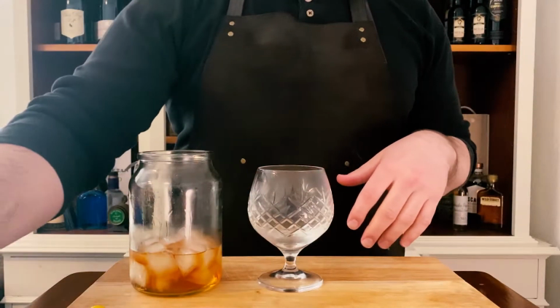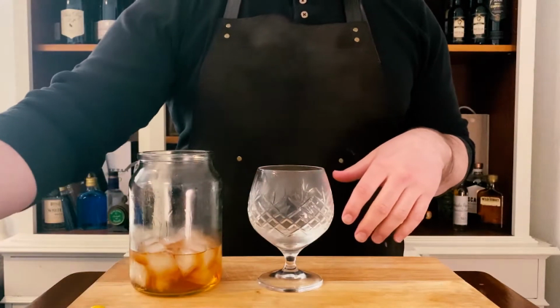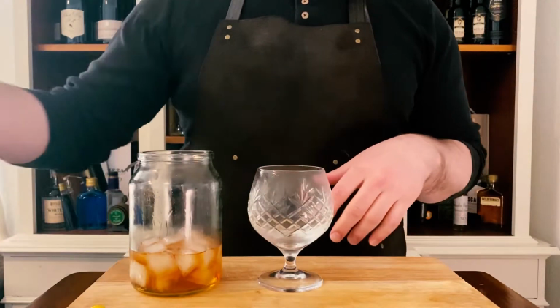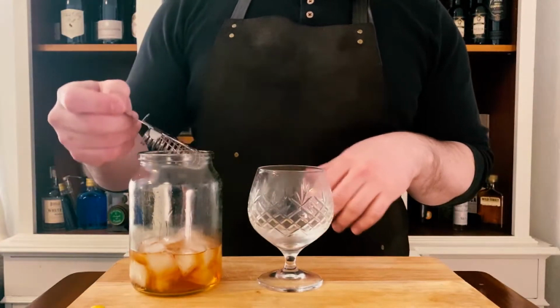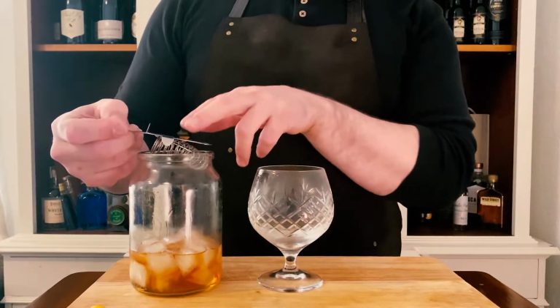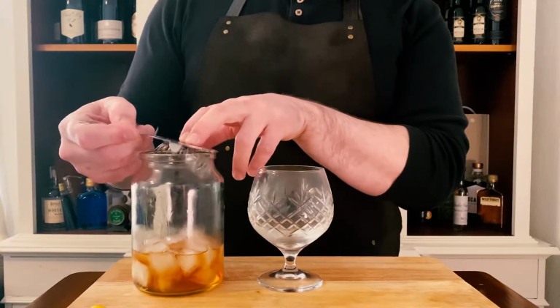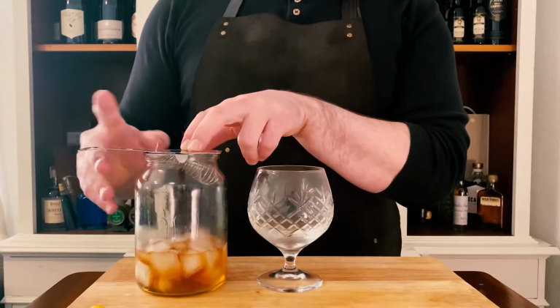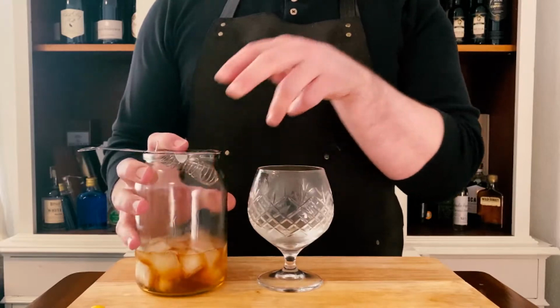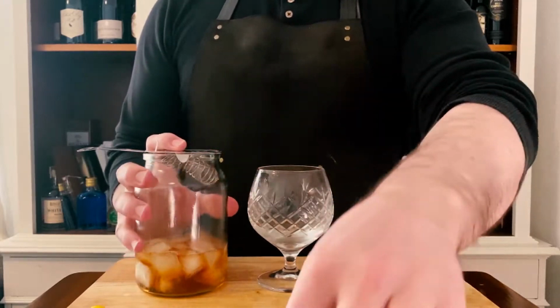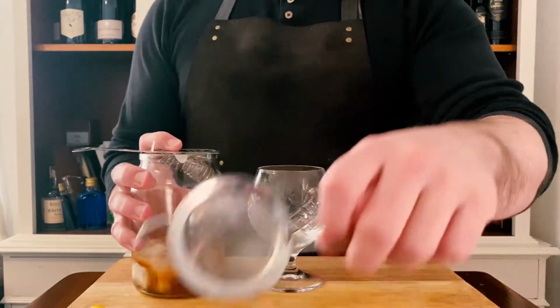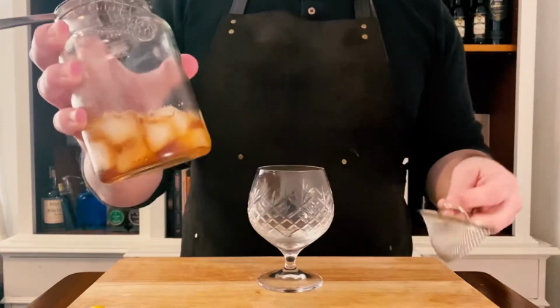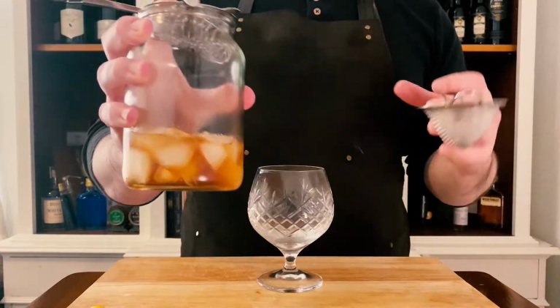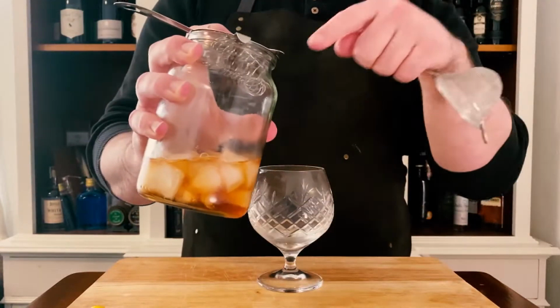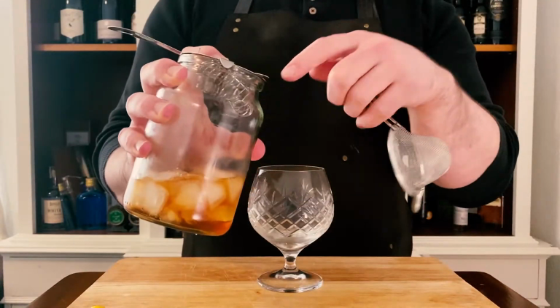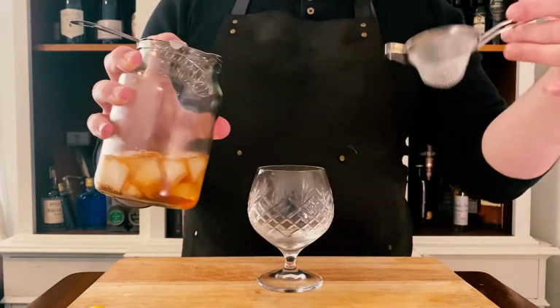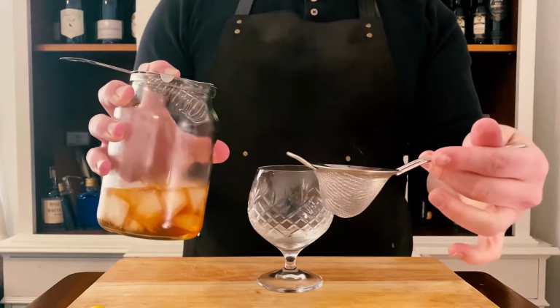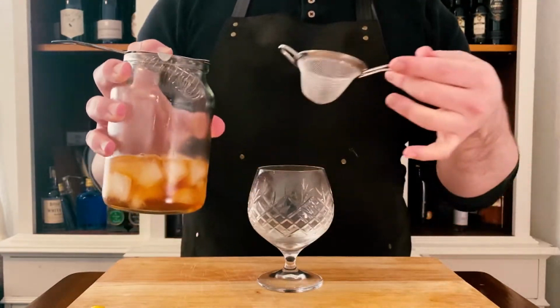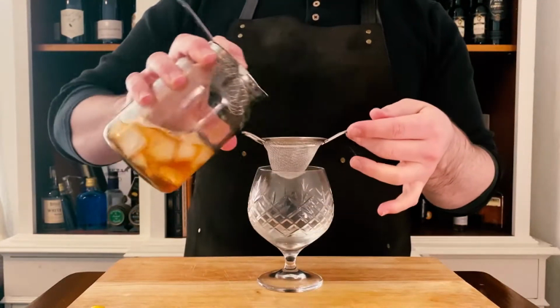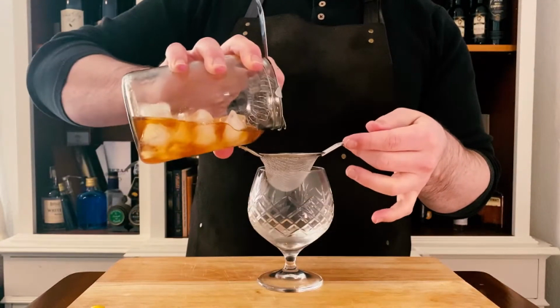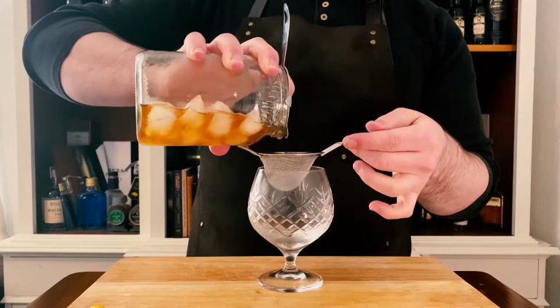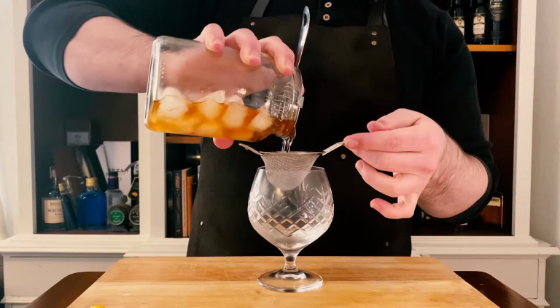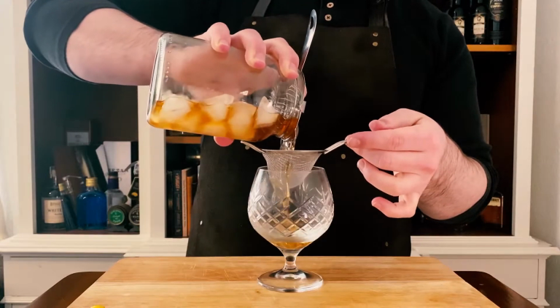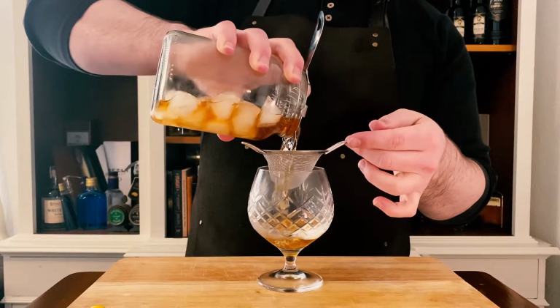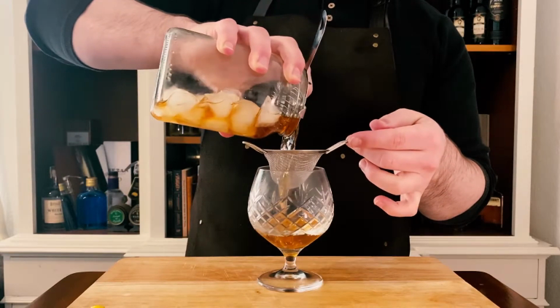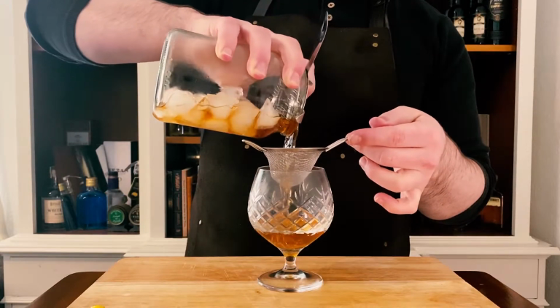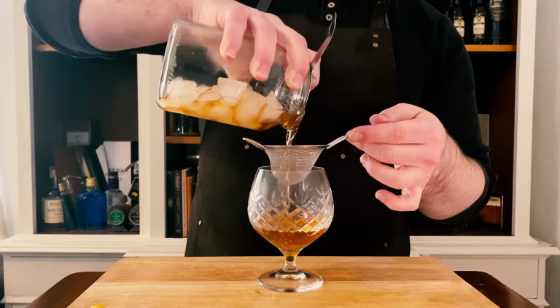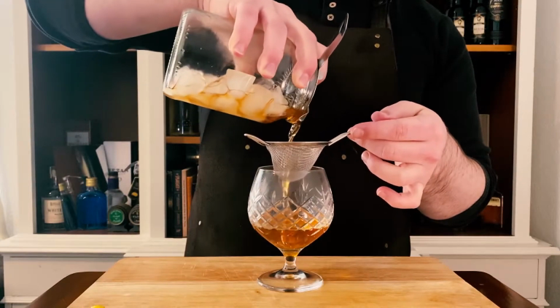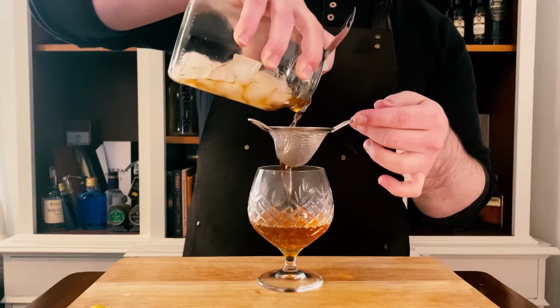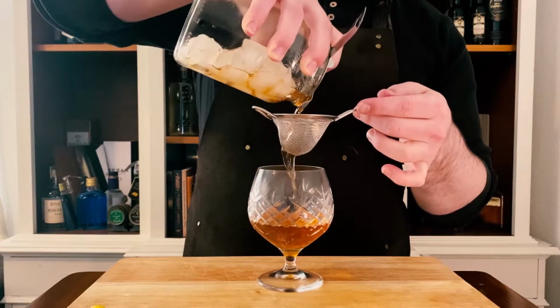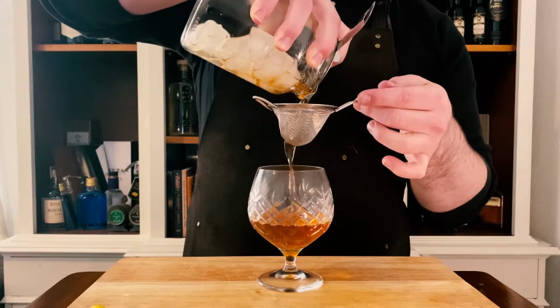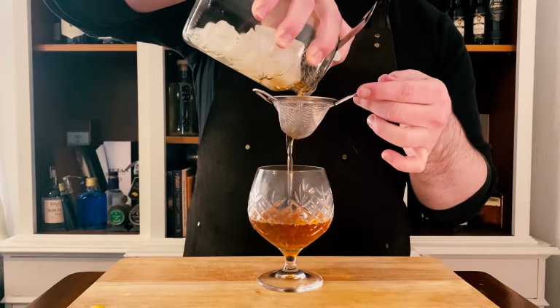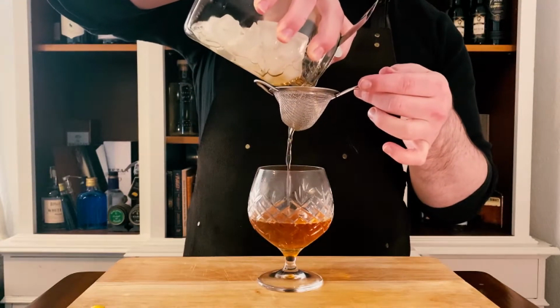So we're going to strain this out. We need our Hawthorne strainer and our fine strainer. The Hawthorne stops the big ice, the fine strainer gets all the shards. Give that a nice strain in there. Try to get everything in the glass — no spillage.